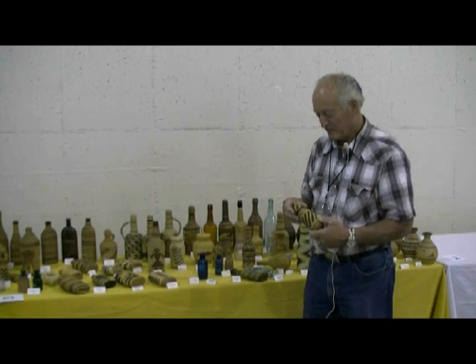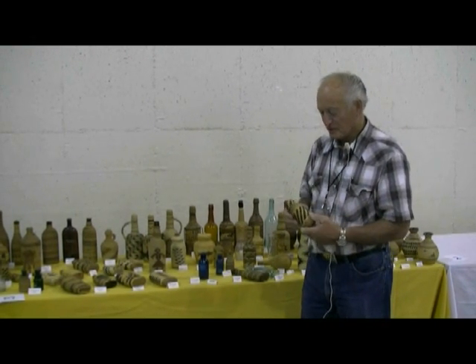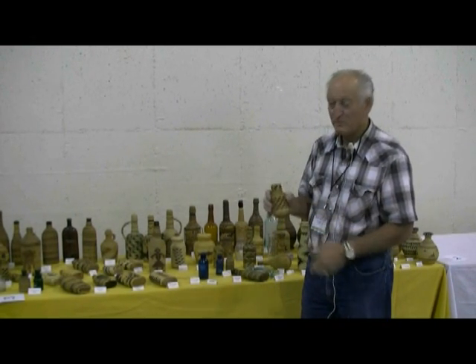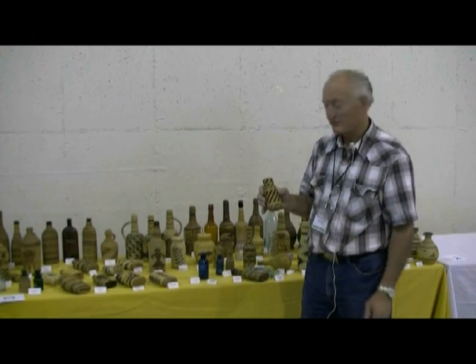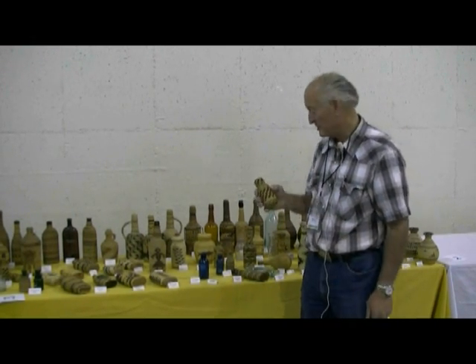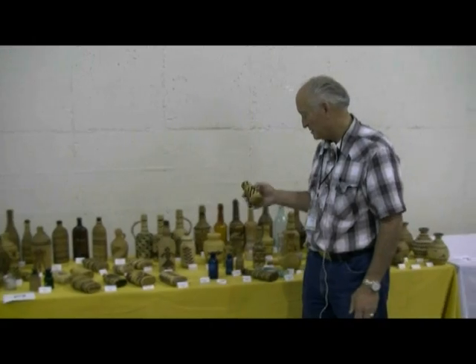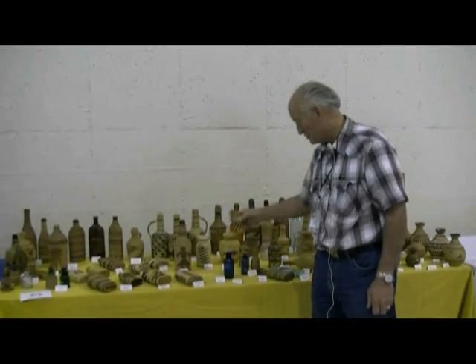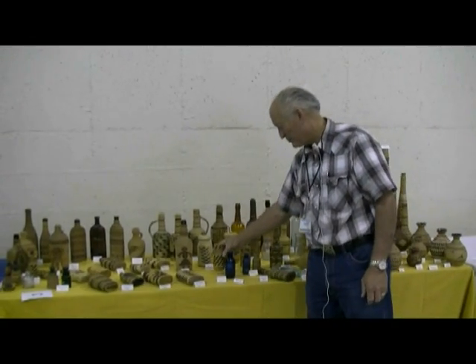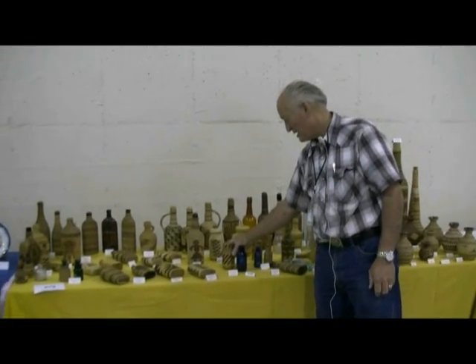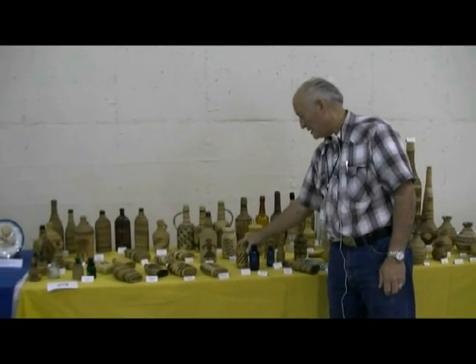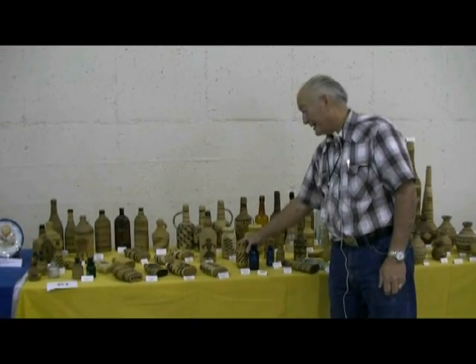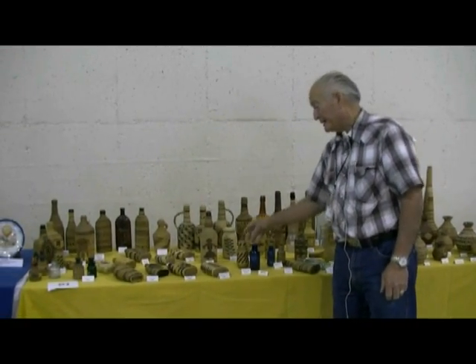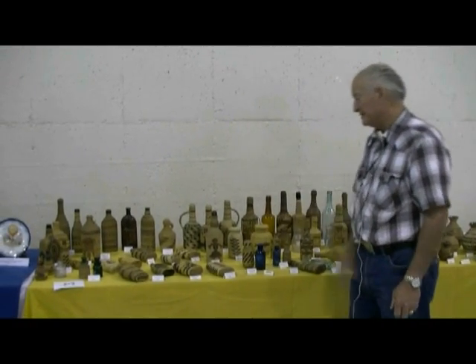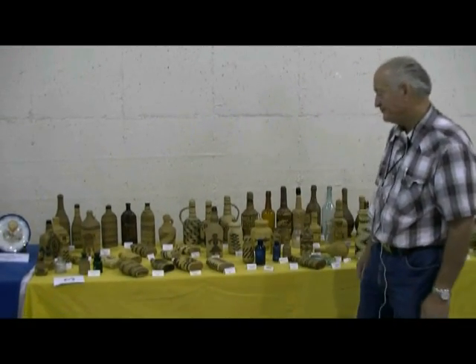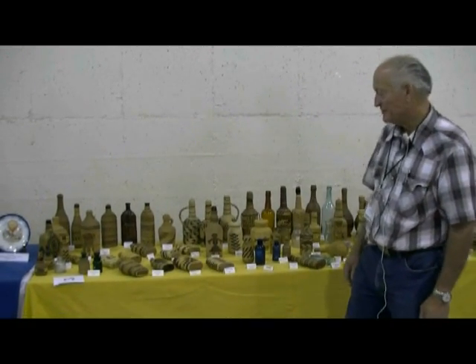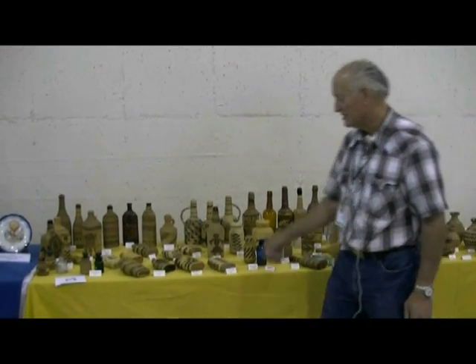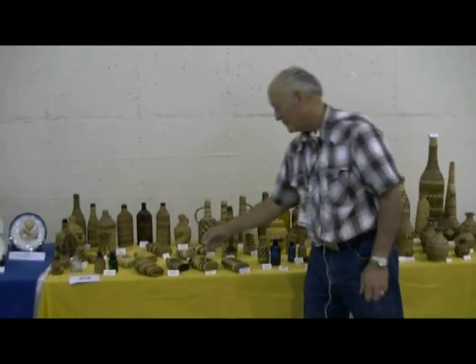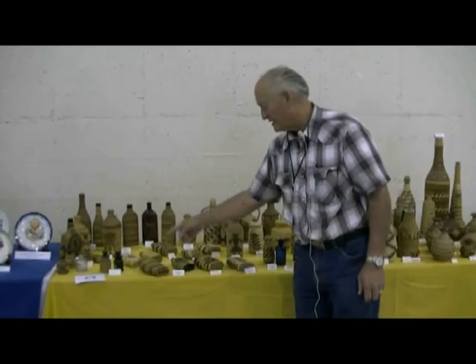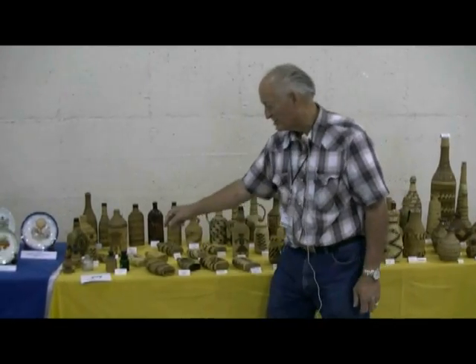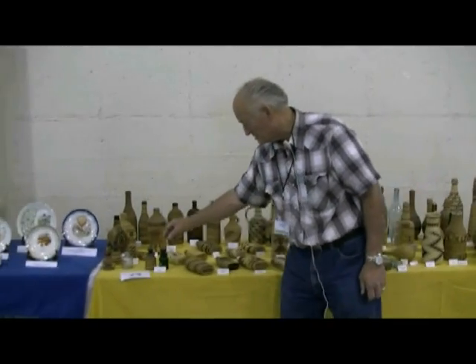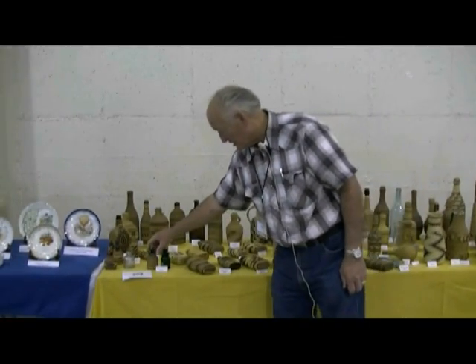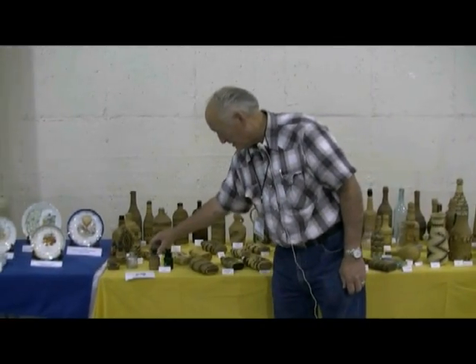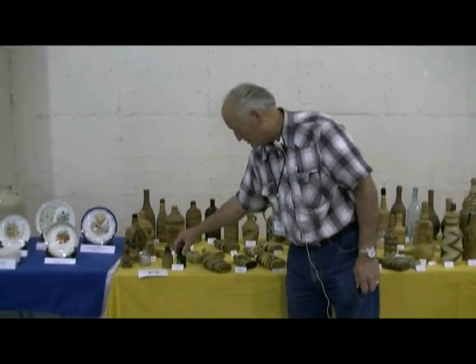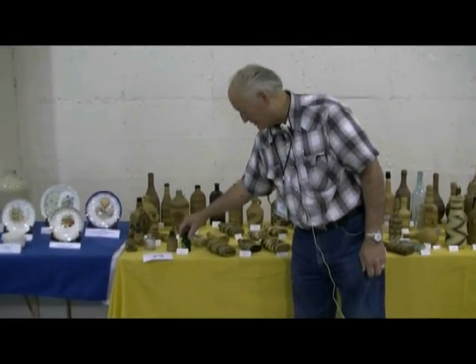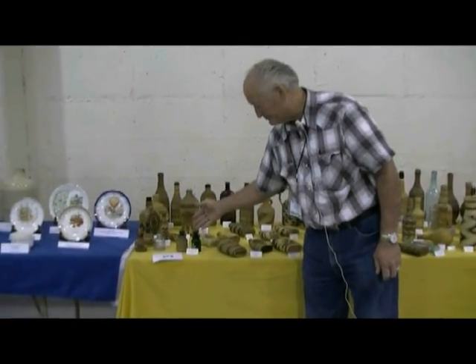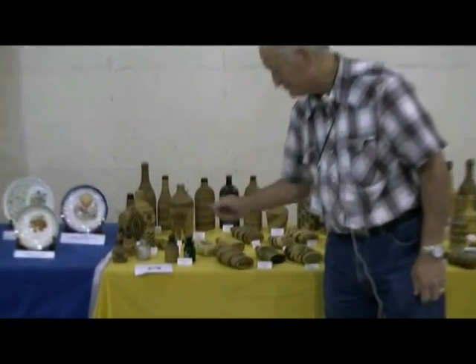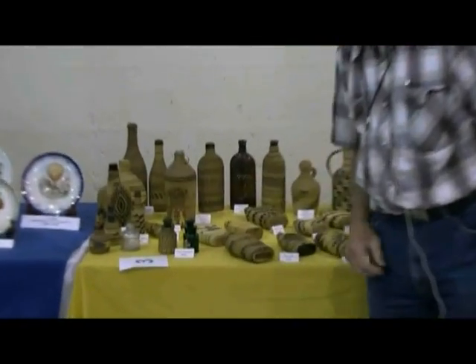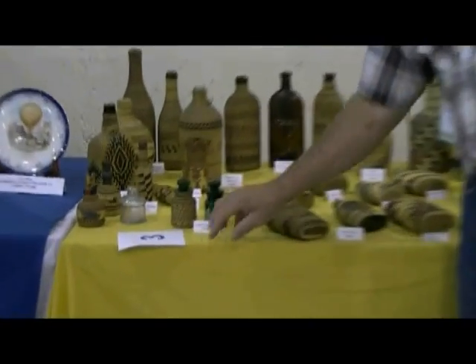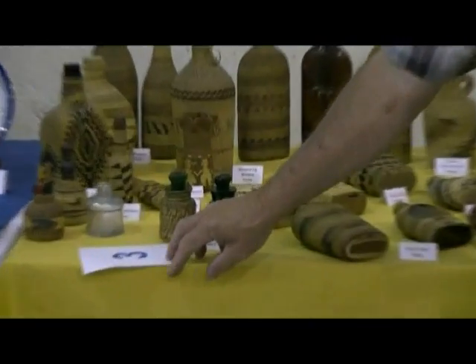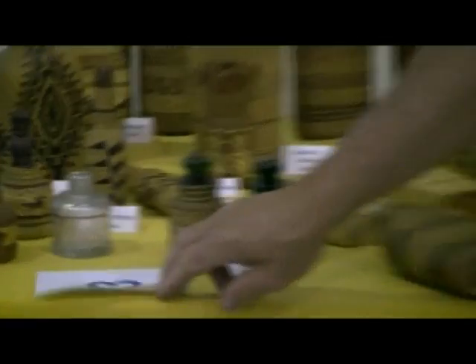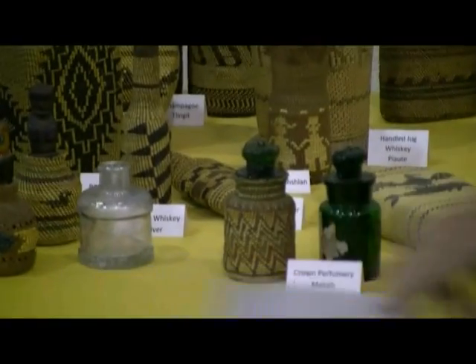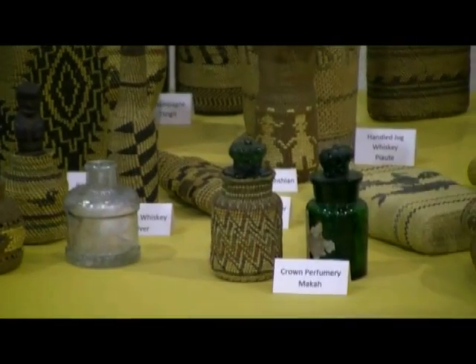This is also a Pitt River tribe. This, of course, was a real easy one to figure out — Crown Perfumery.